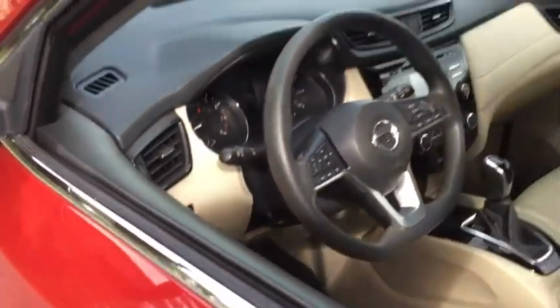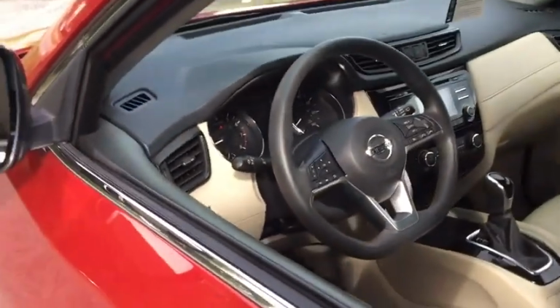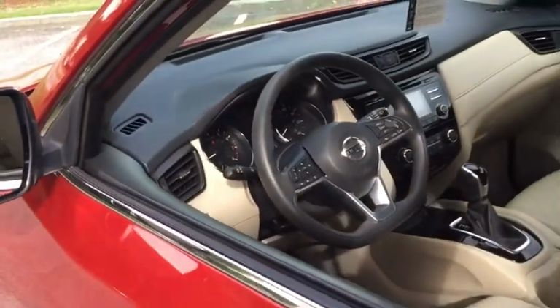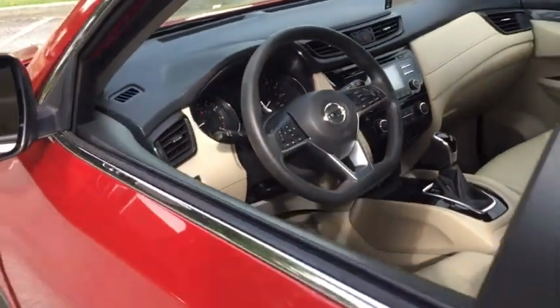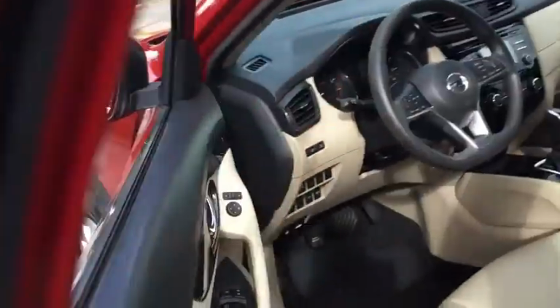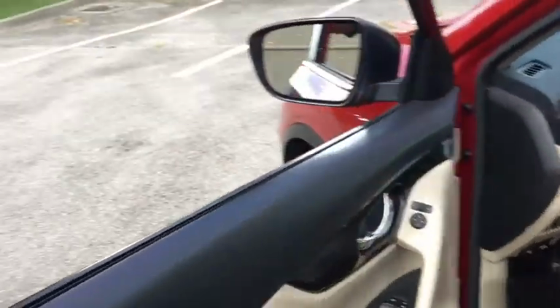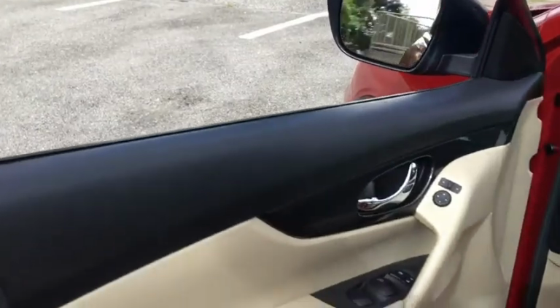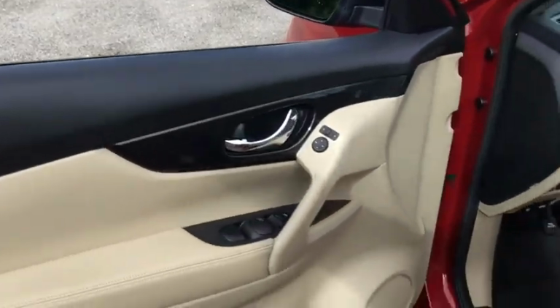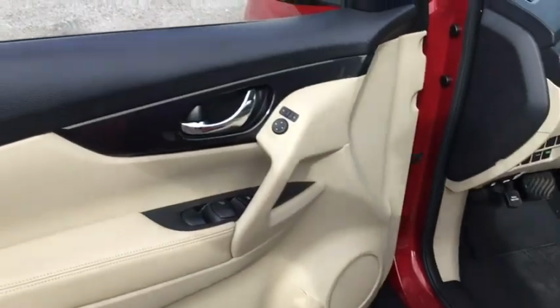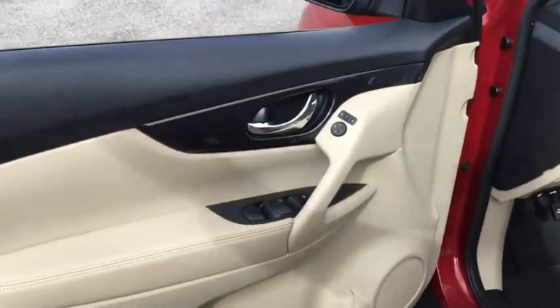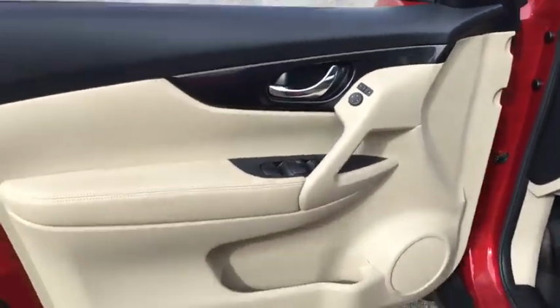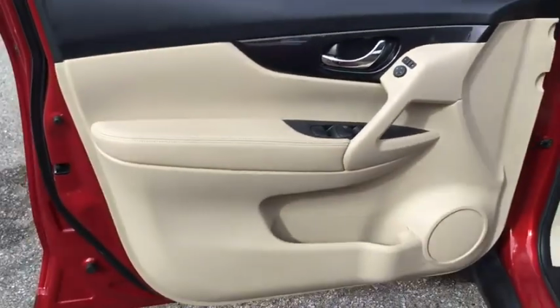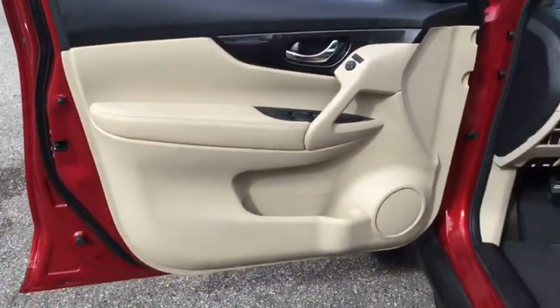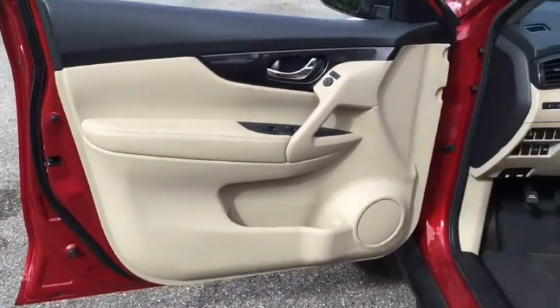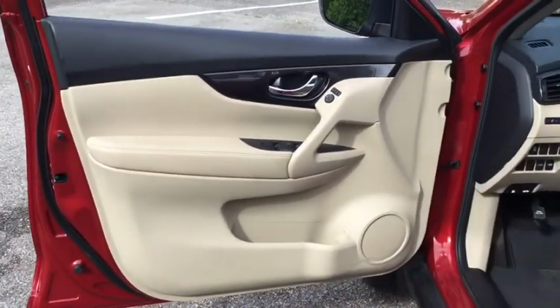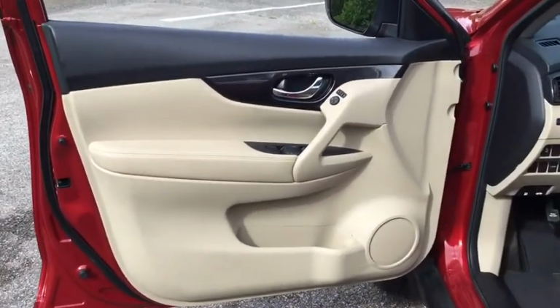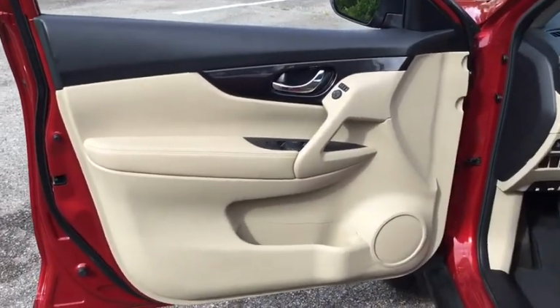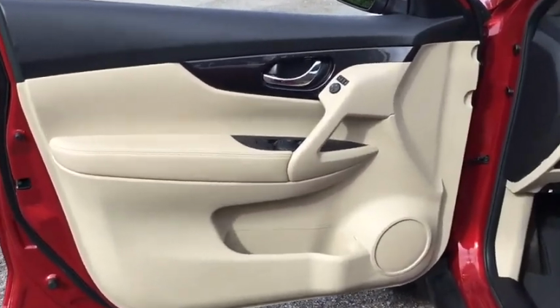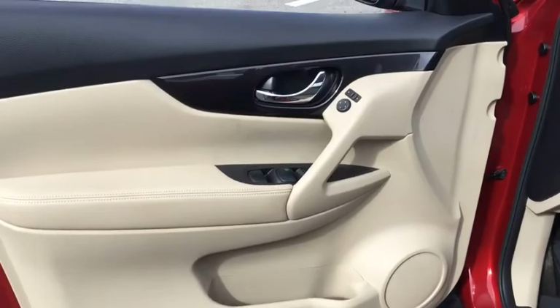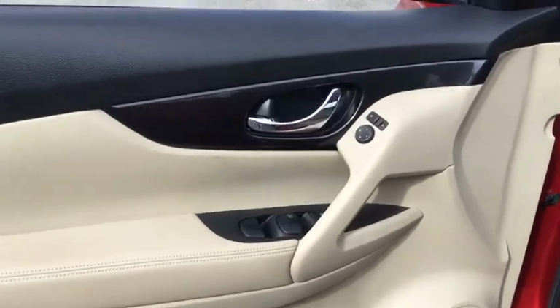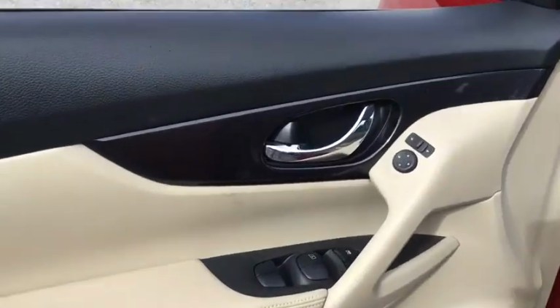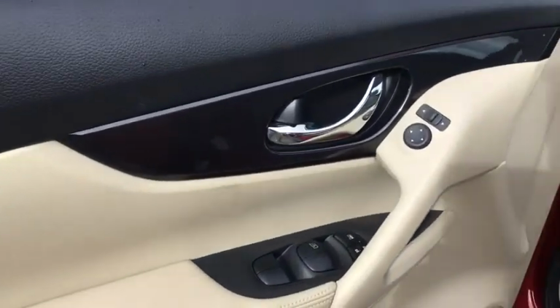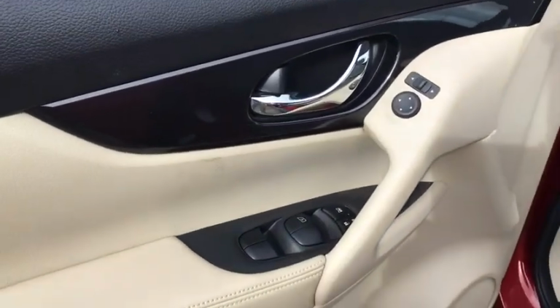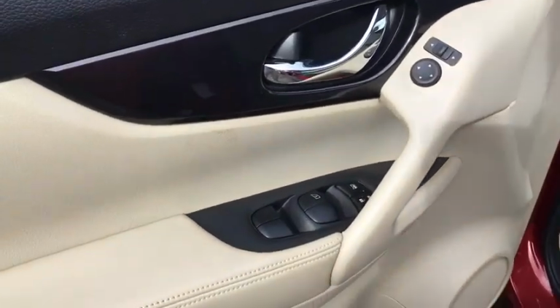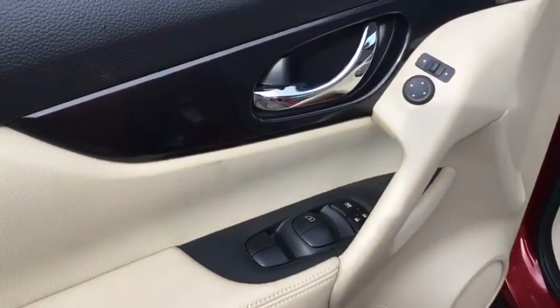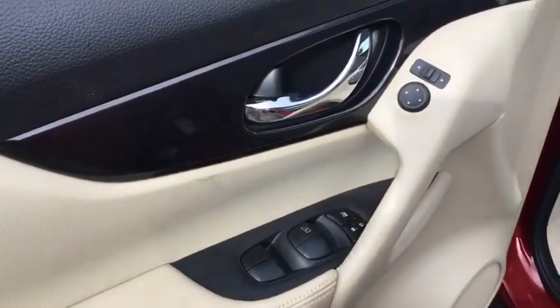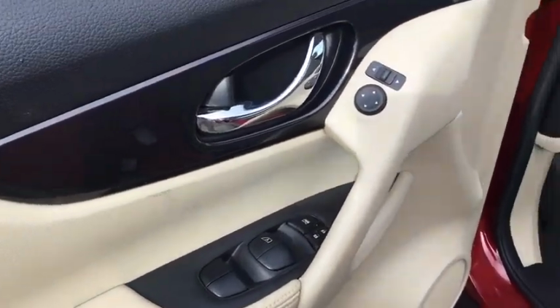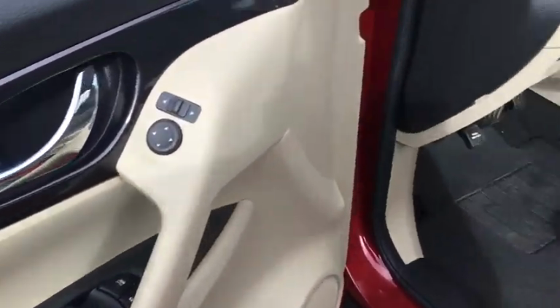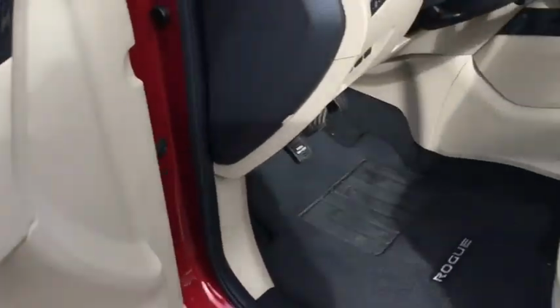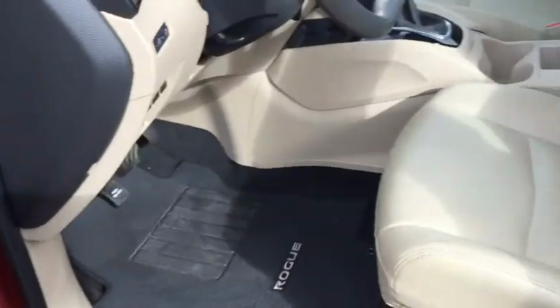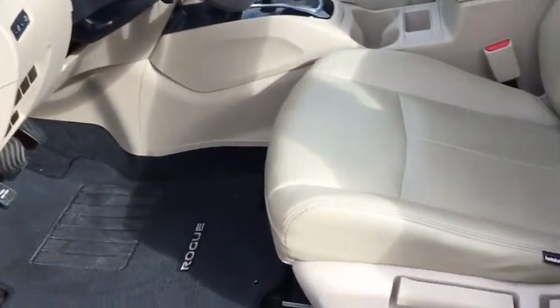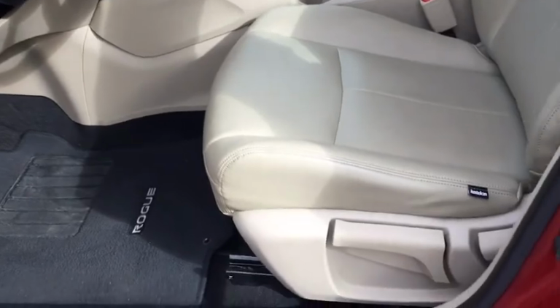CD player, trip computer, power windows, electronic stability control, overhead console, tachometer, panic alarm, day and night rear view mirror, outside temperature gauge, remote keyless entry, brake assist.